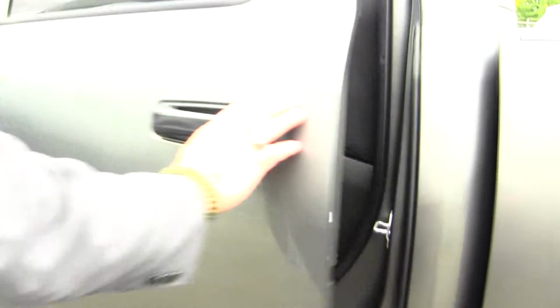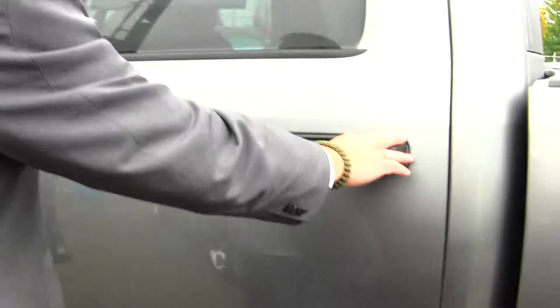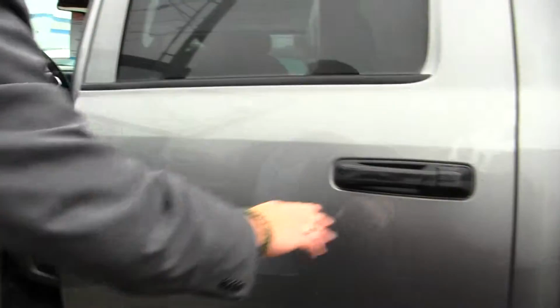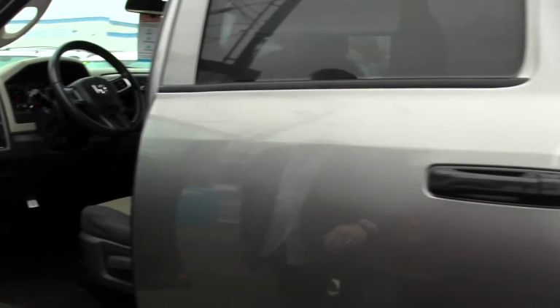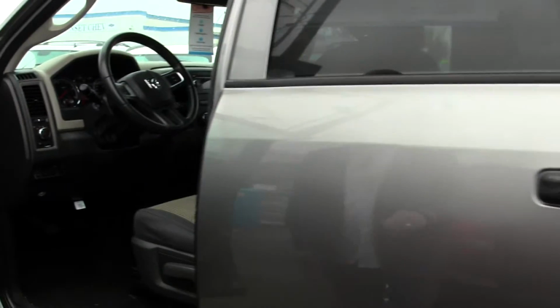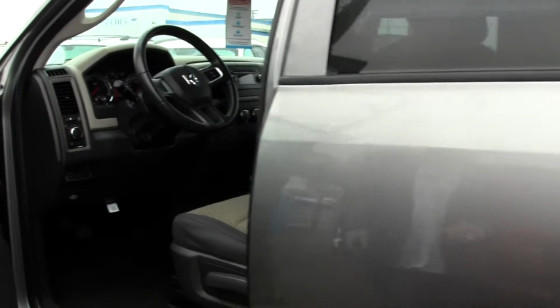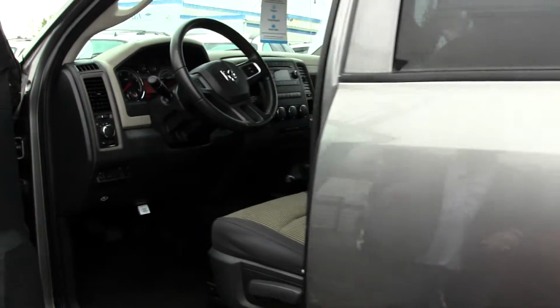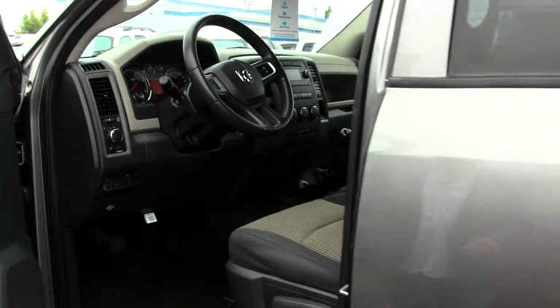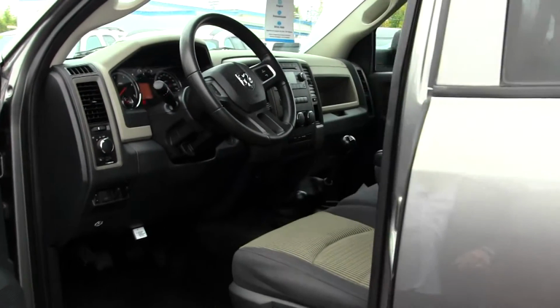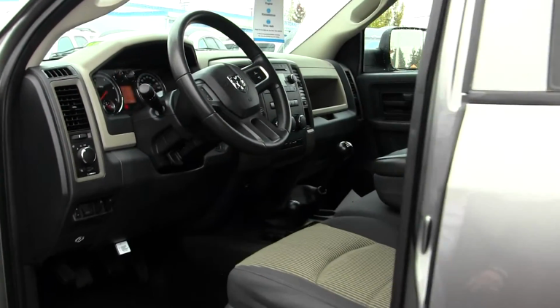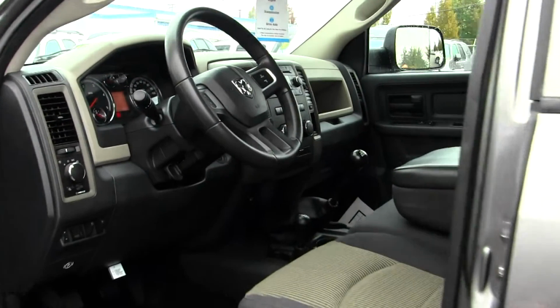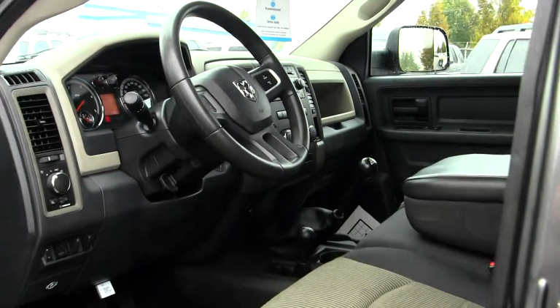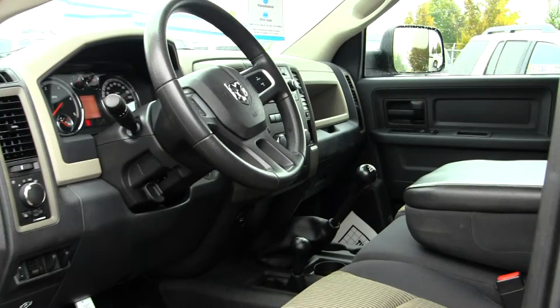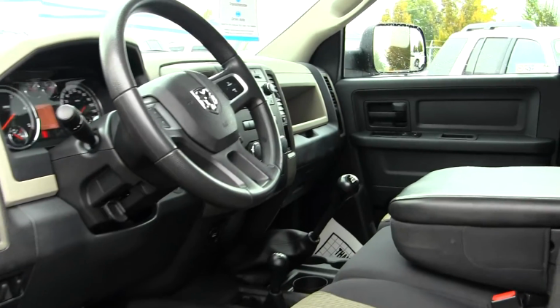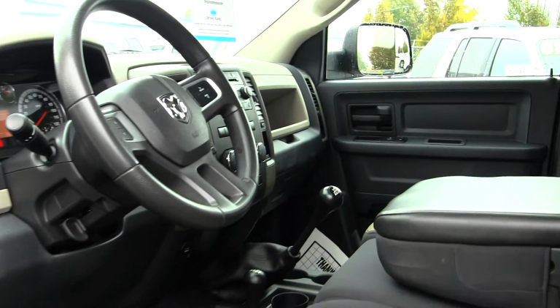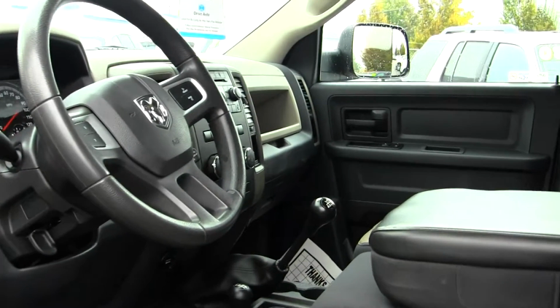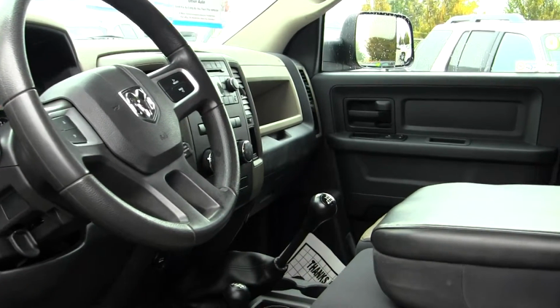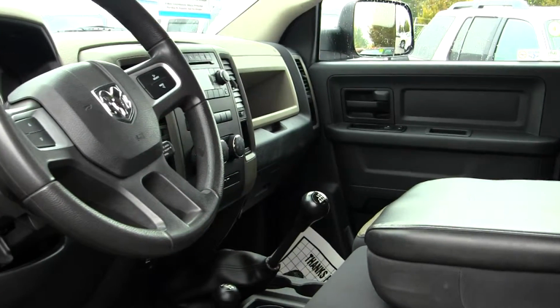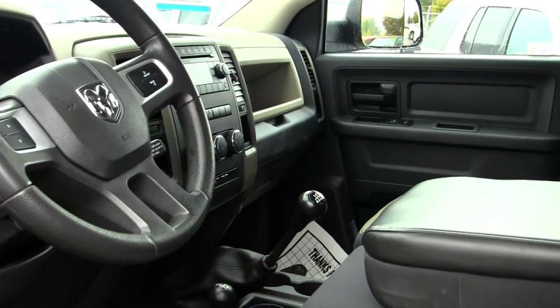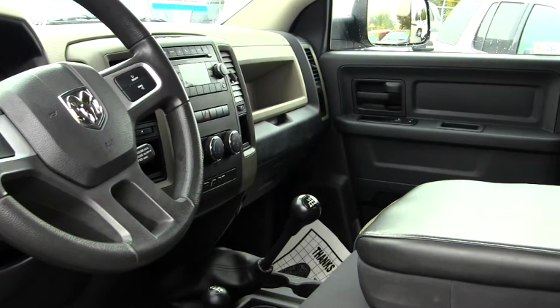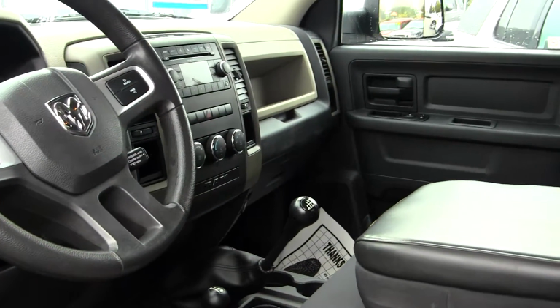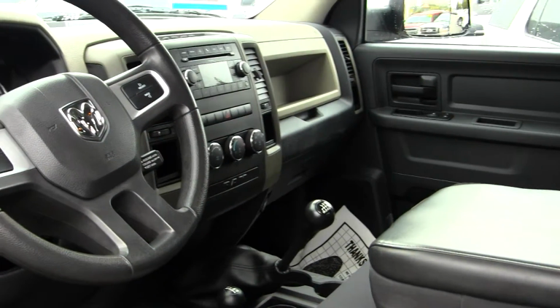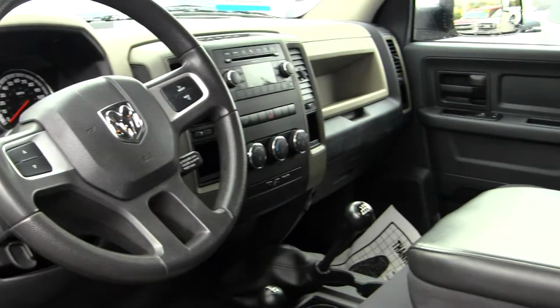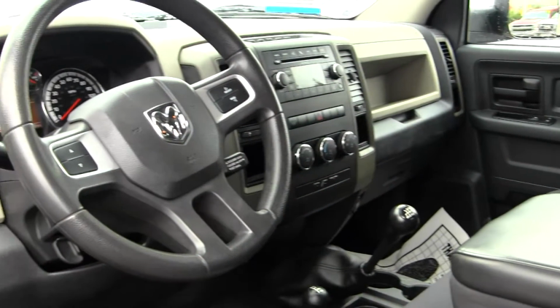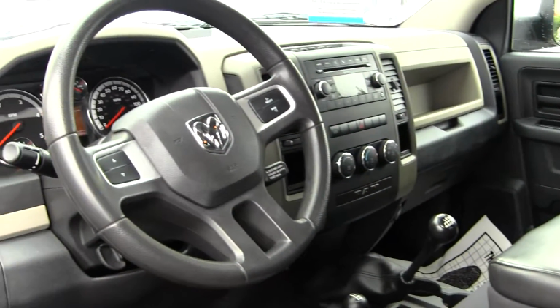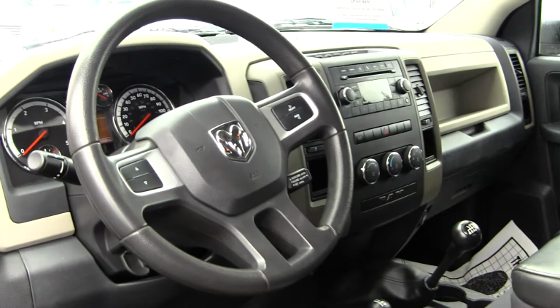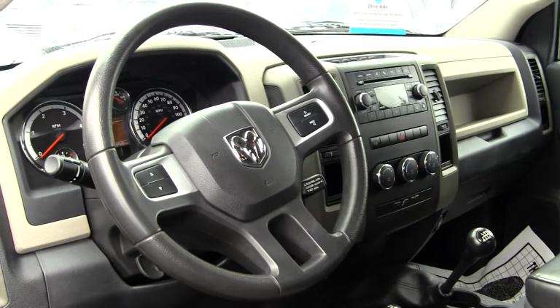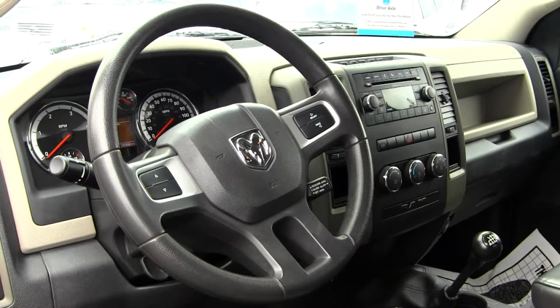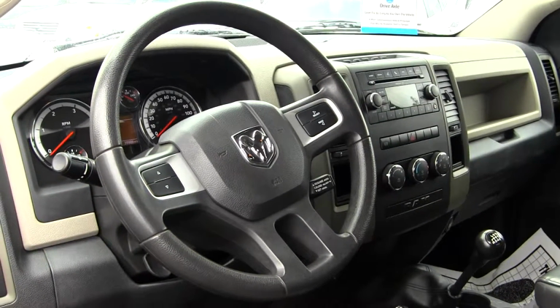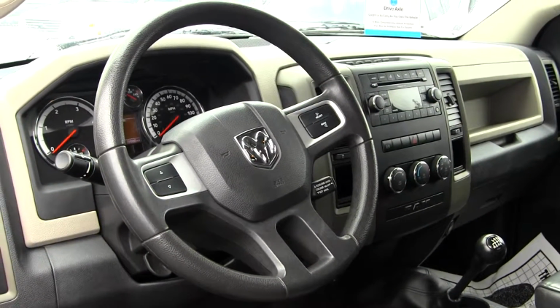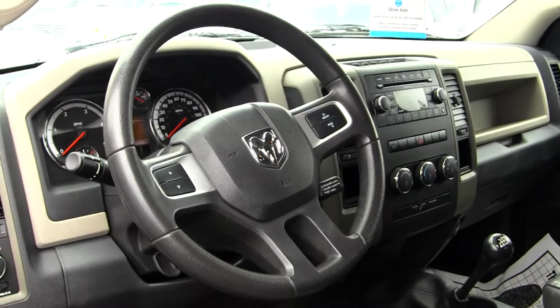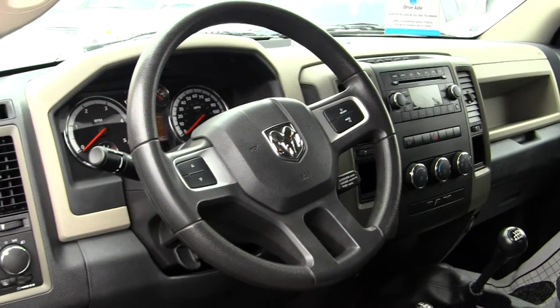Inside, this truck's like brand new. Power windows, locks, cruise, and air conditioning are all standard. It seats six comfortably. This truck's ready to go to work, have fun — whatever you need a truck for, this truck will do it for you.